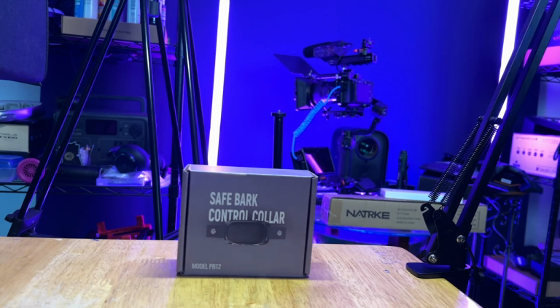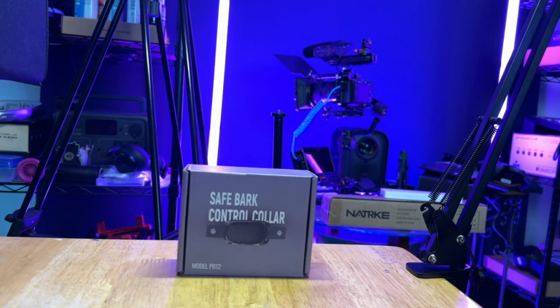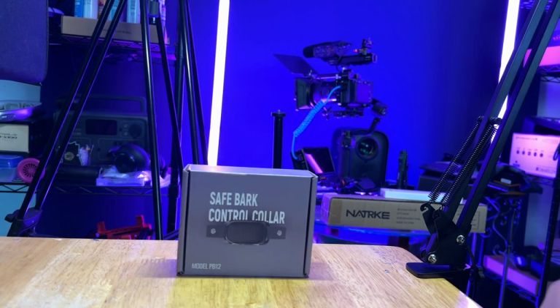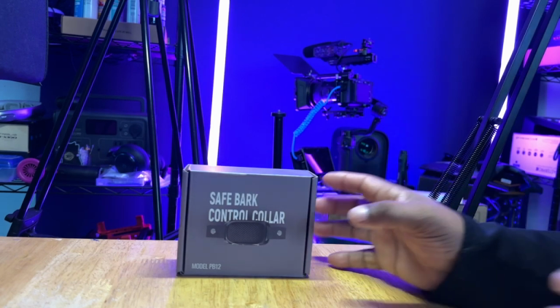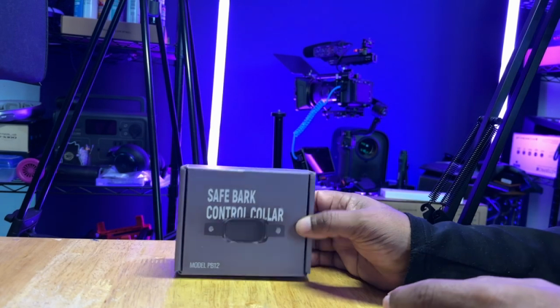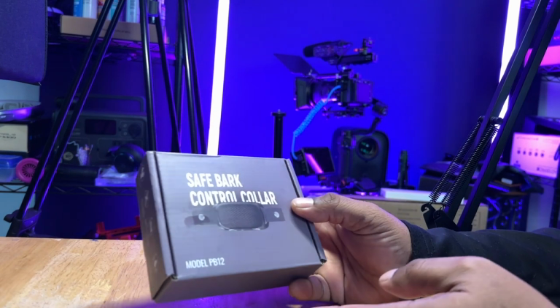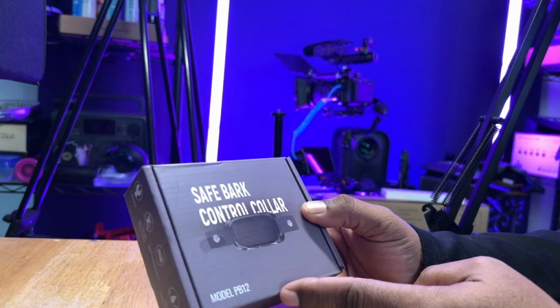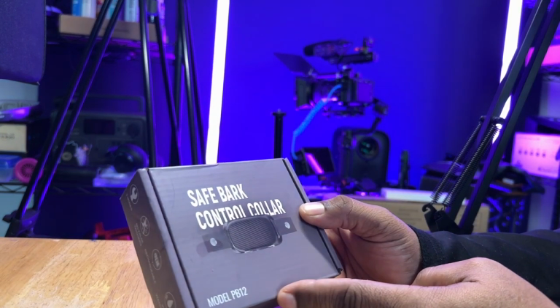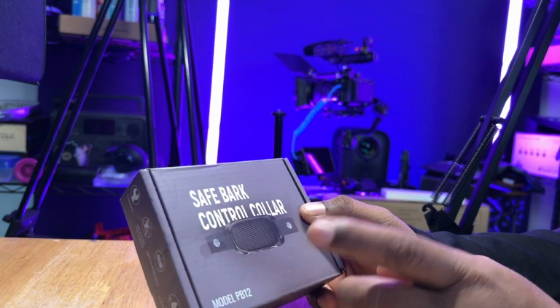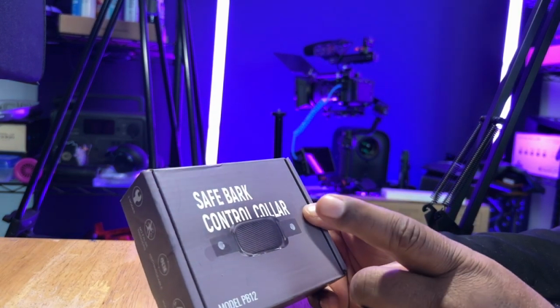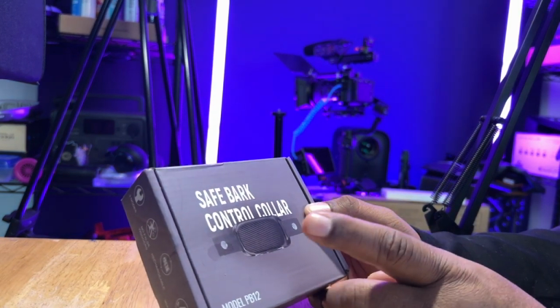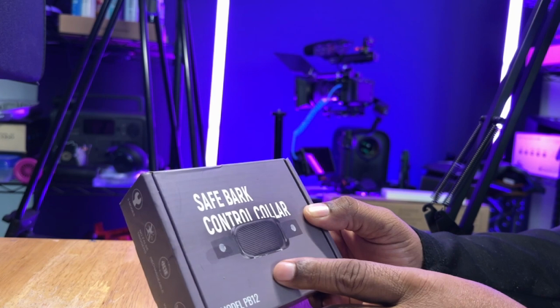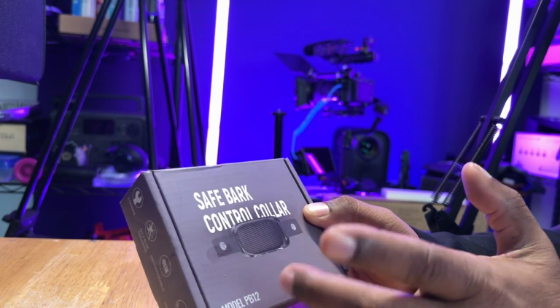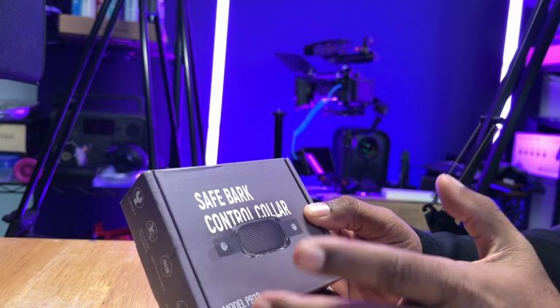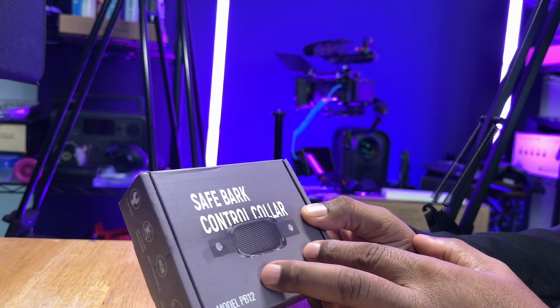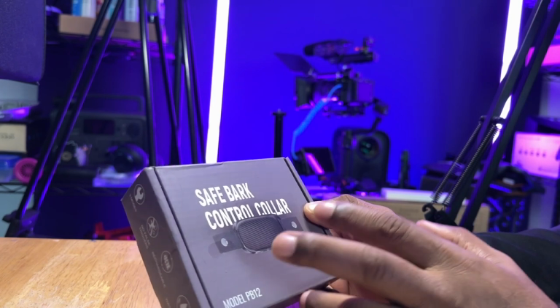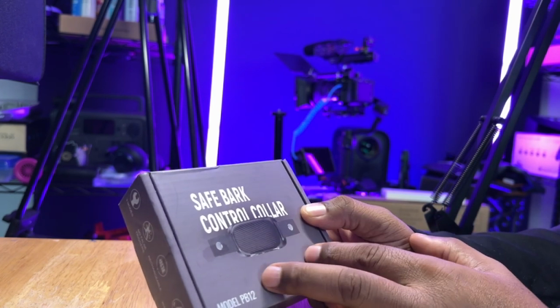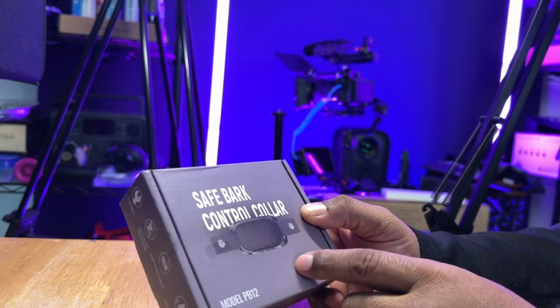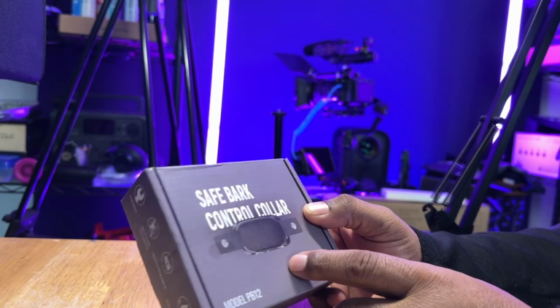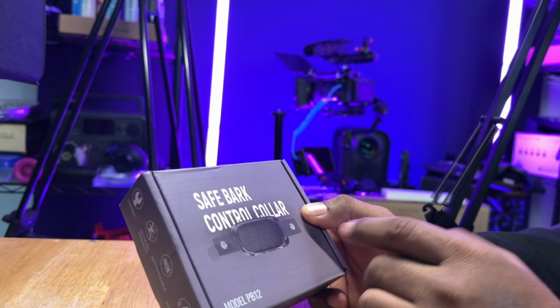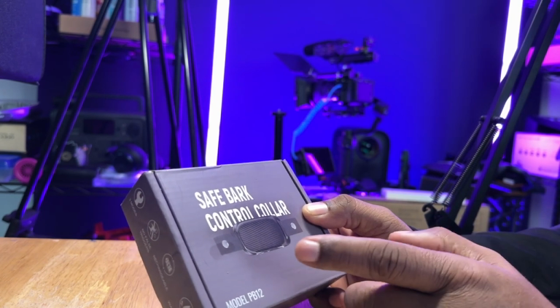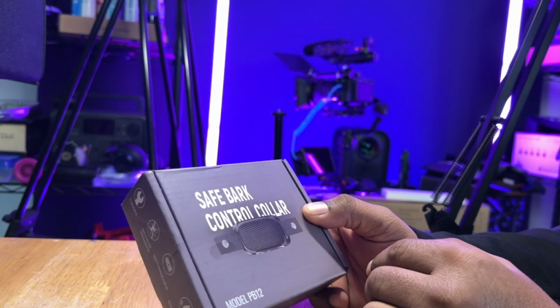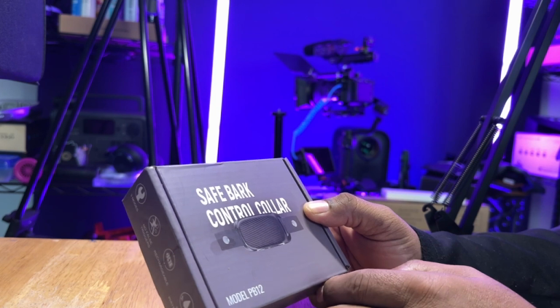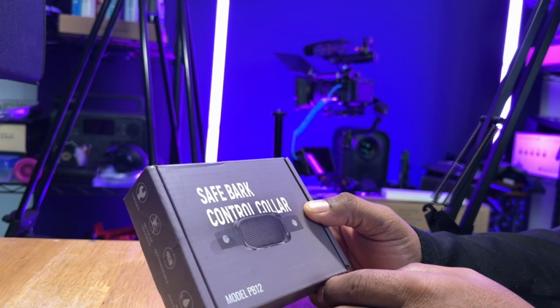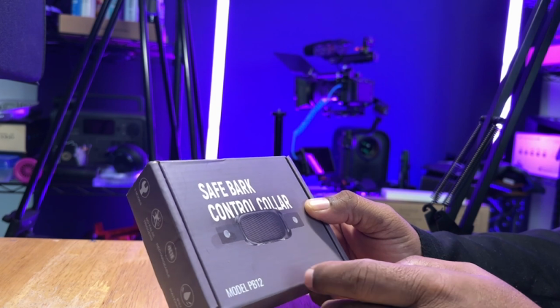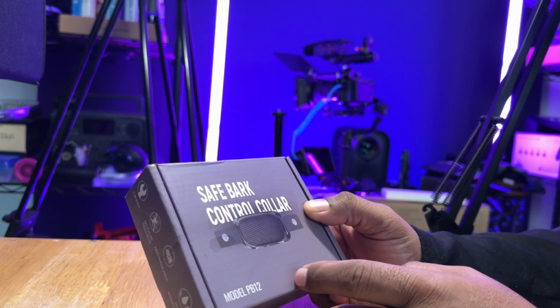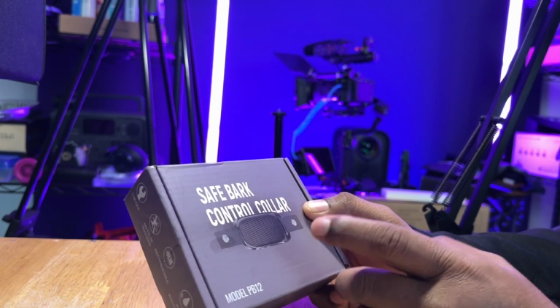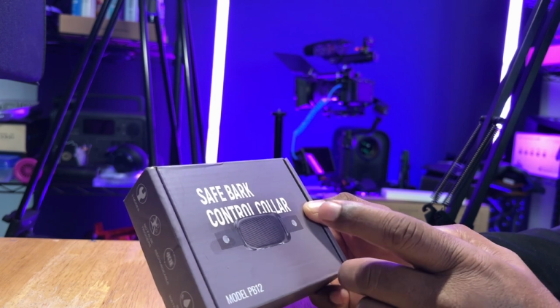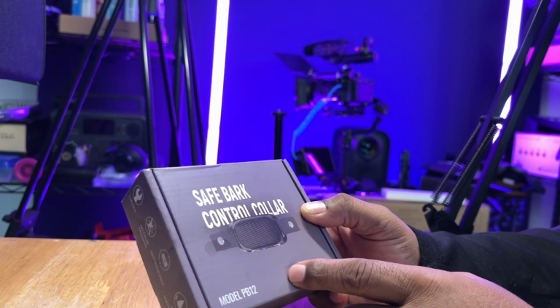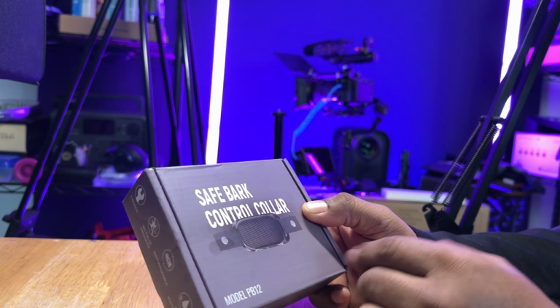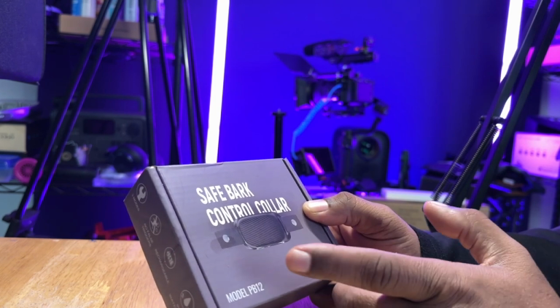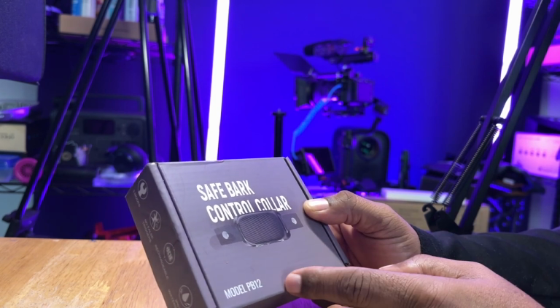Hey guys, this is Rome with Rome Knows Tech. Today we're going to take a look at this SafeBark — basically it's a bark control collar. I have a dog, a boxer. He can get a little bit on the barky side whenever the doorbell rings or someone comes over.